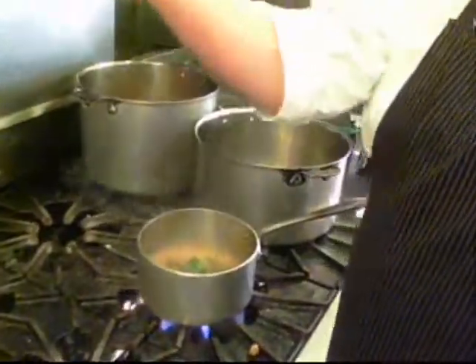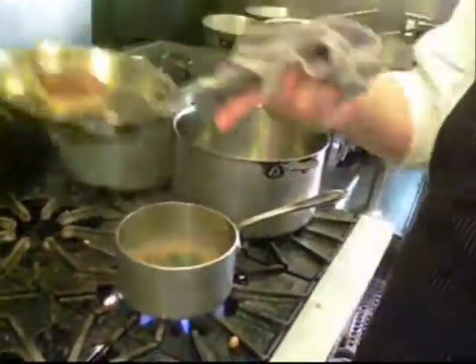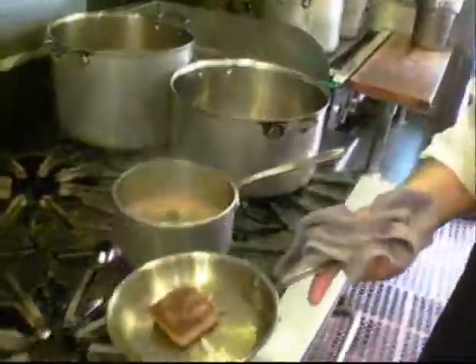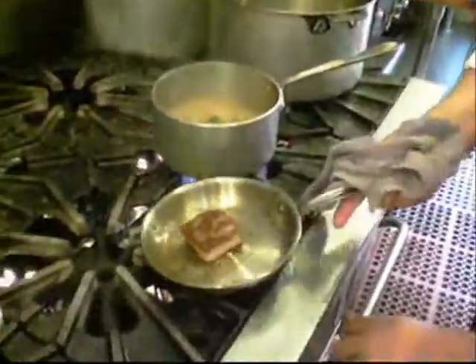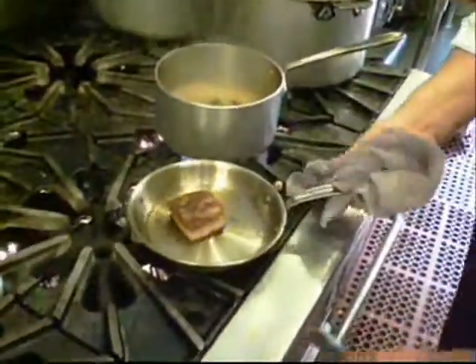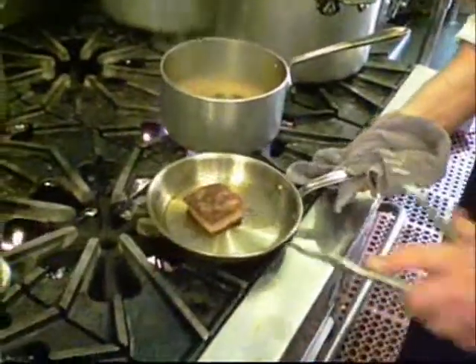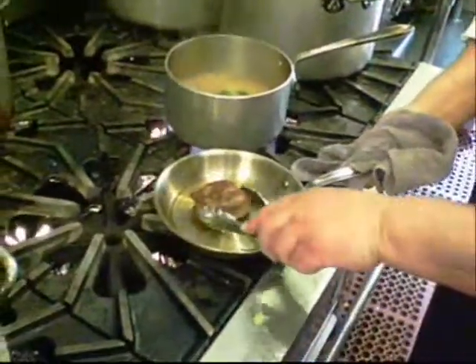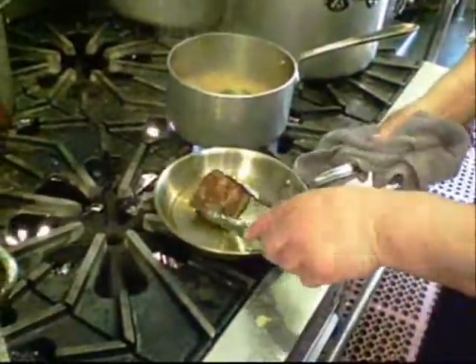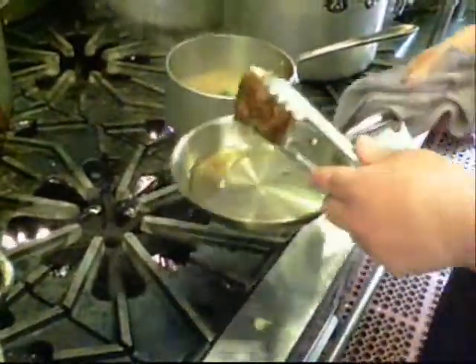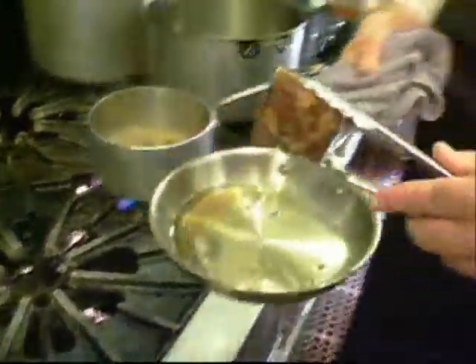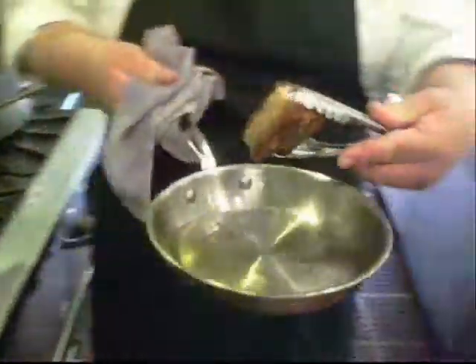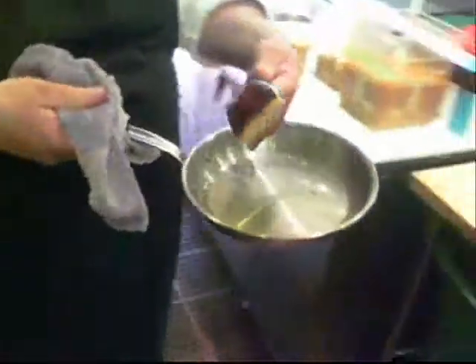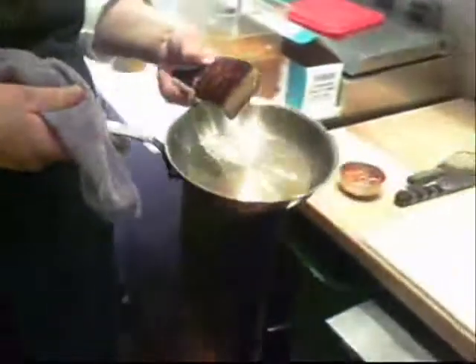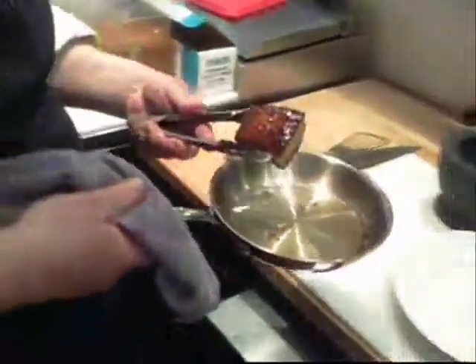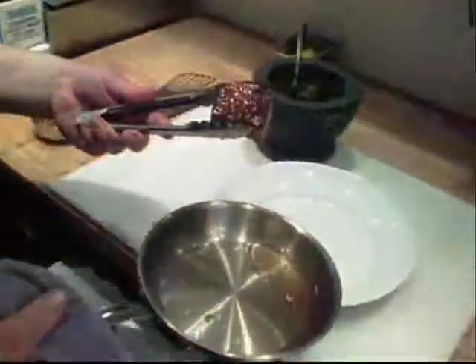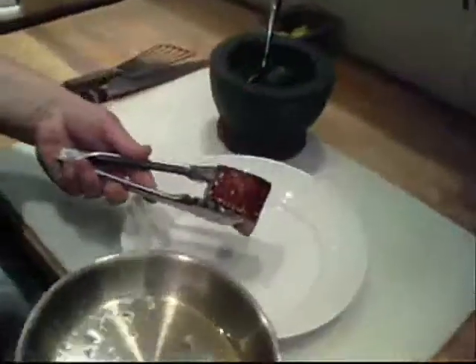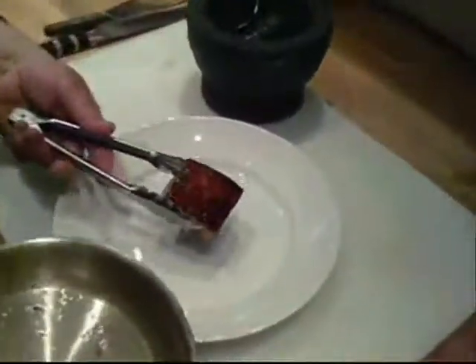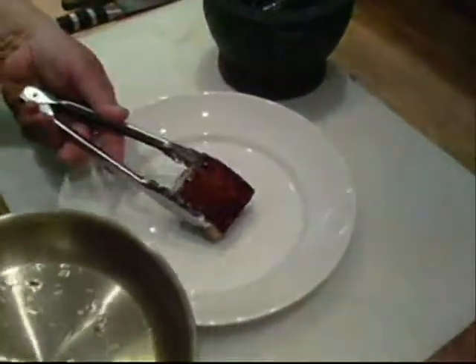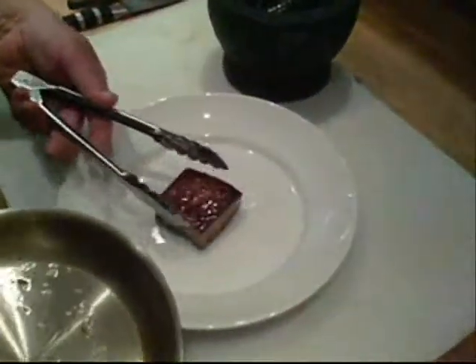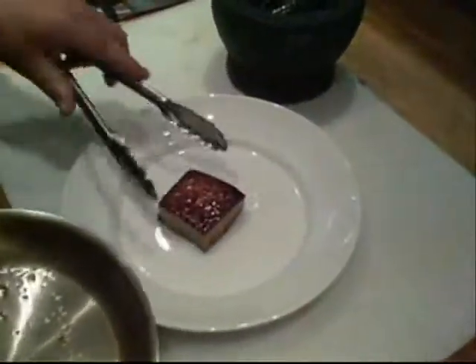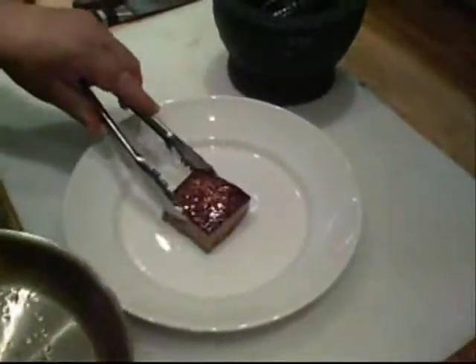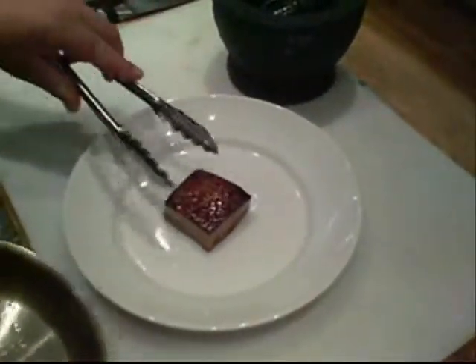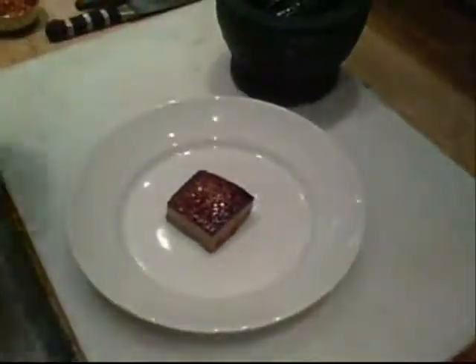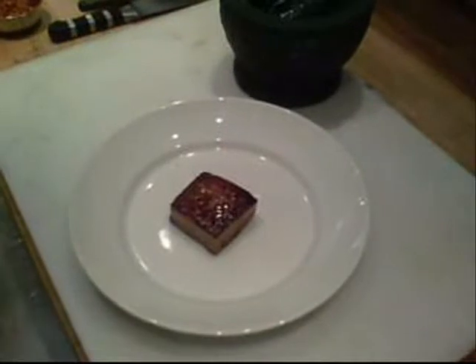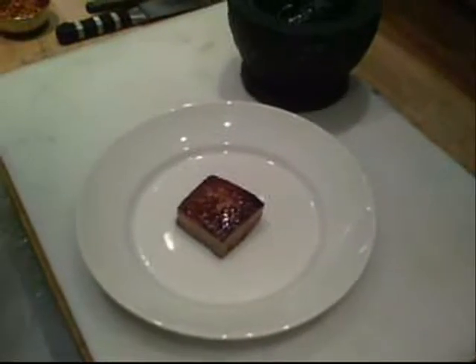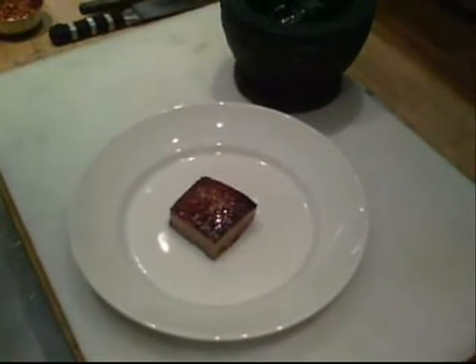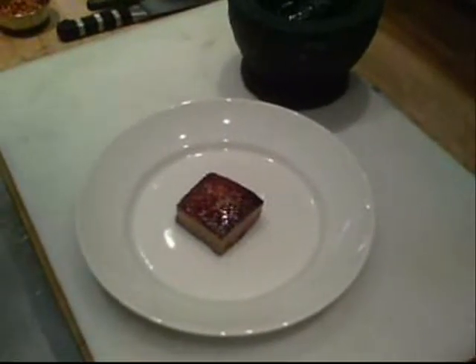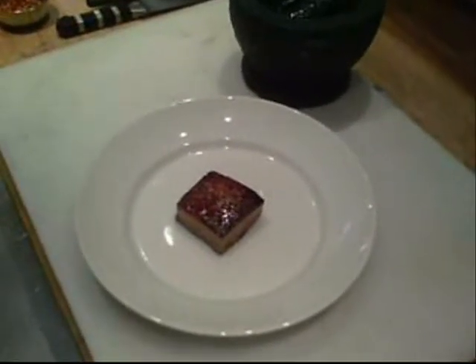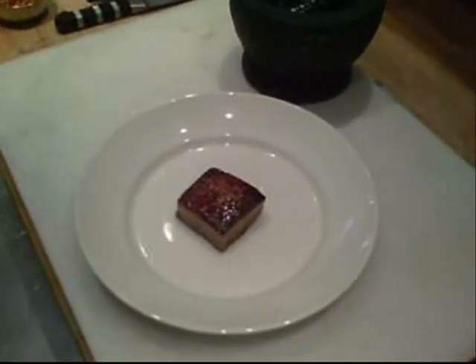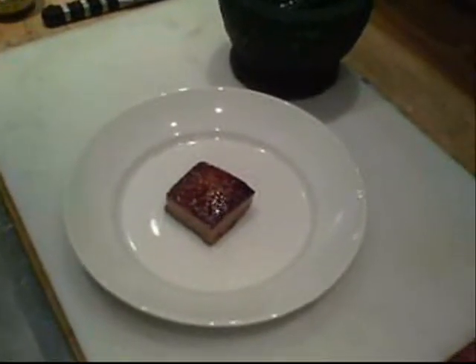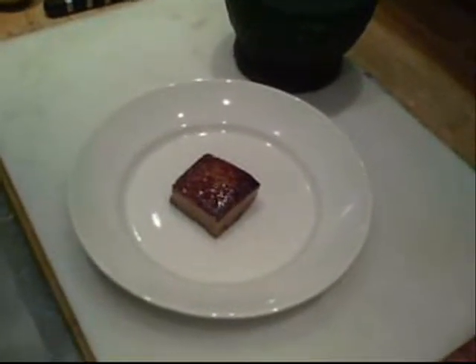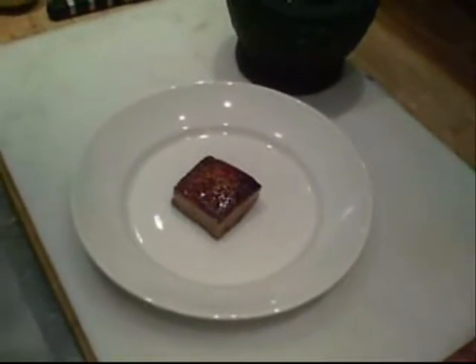So we're about ready here. We have our nice crispy golden pork belly that we're going to set in the middle. Oh, gorgeous — look at that. Nicely pressed and seared and rendered.